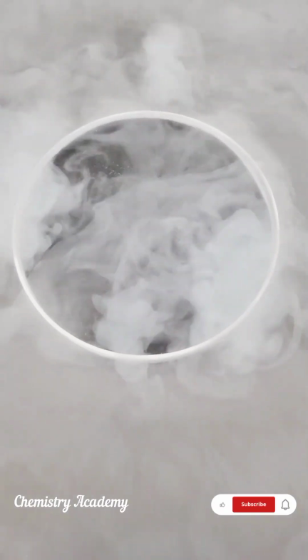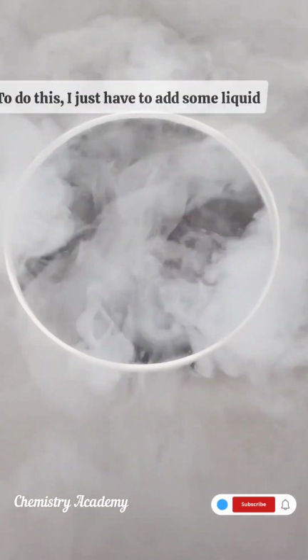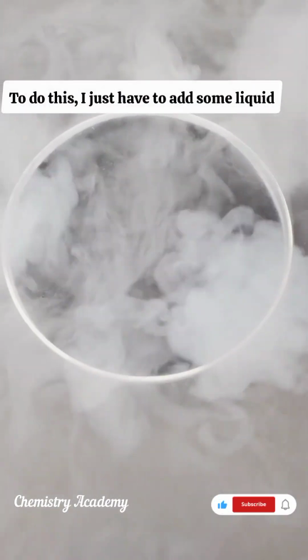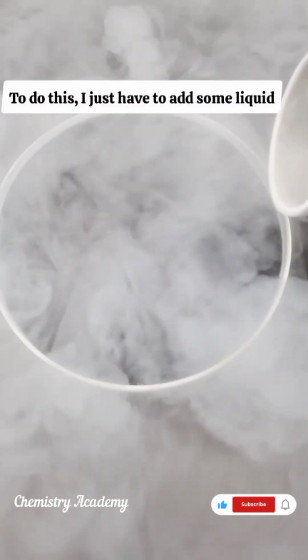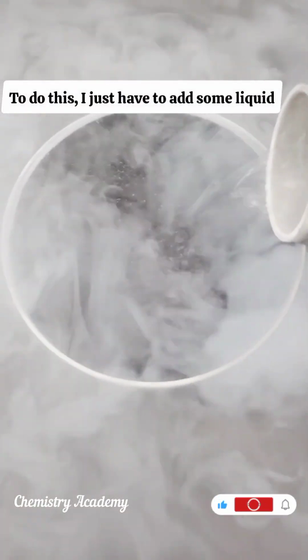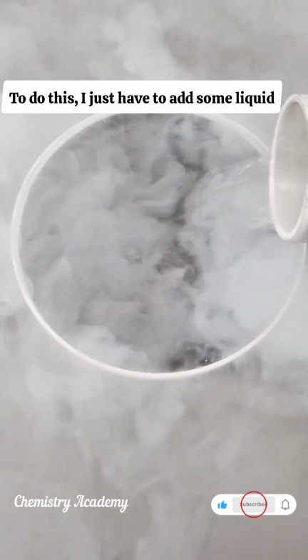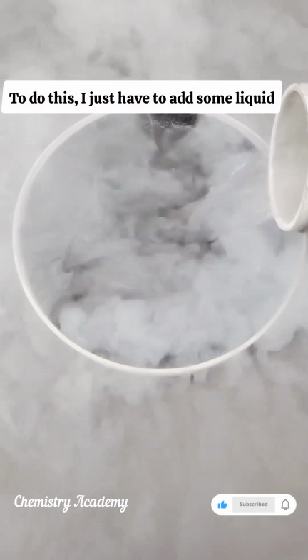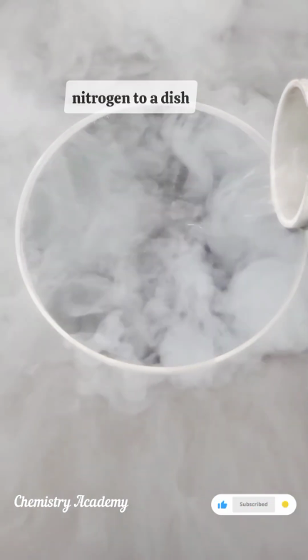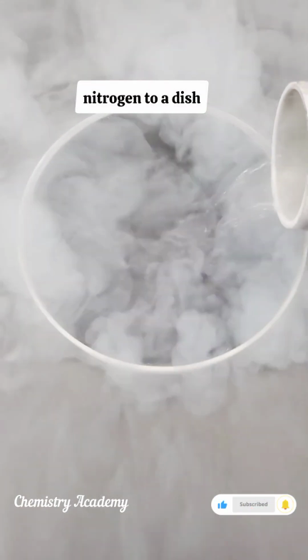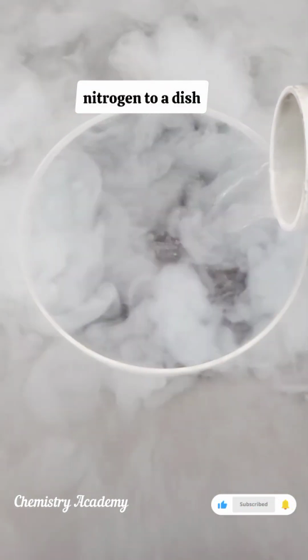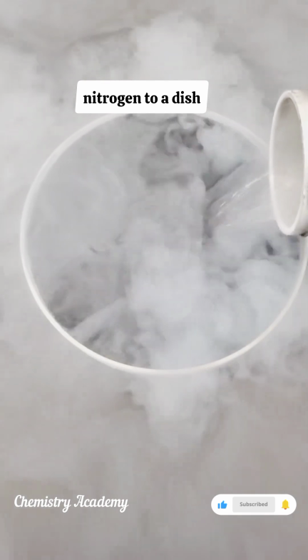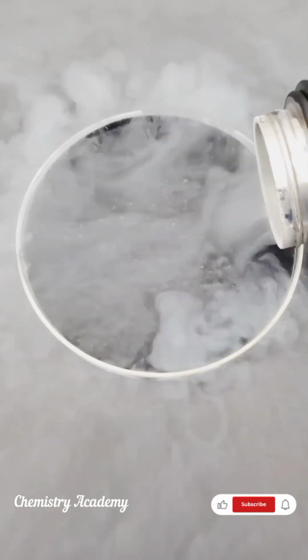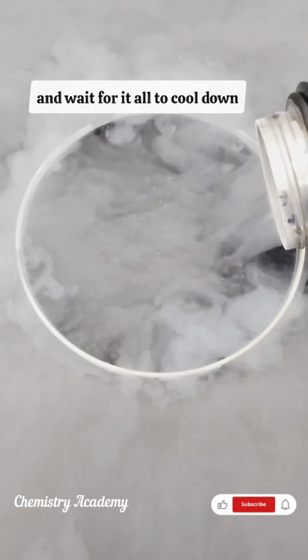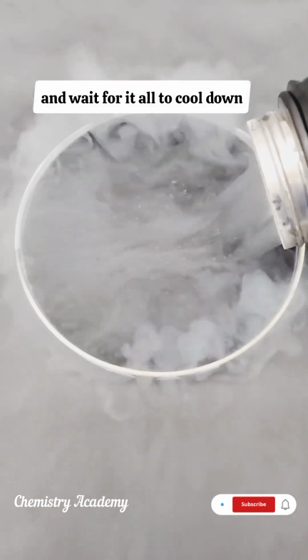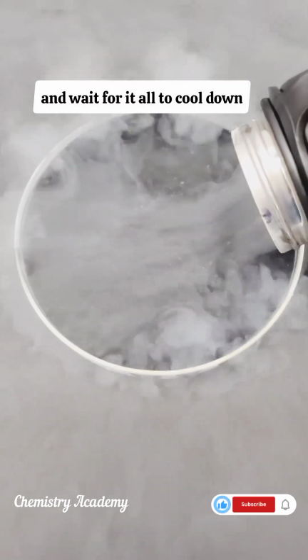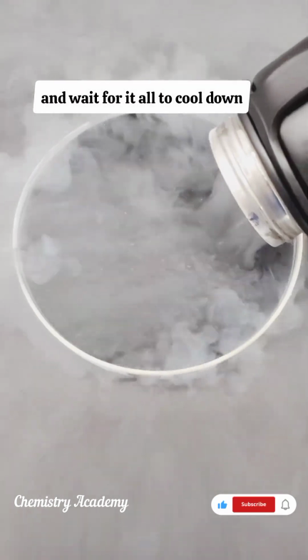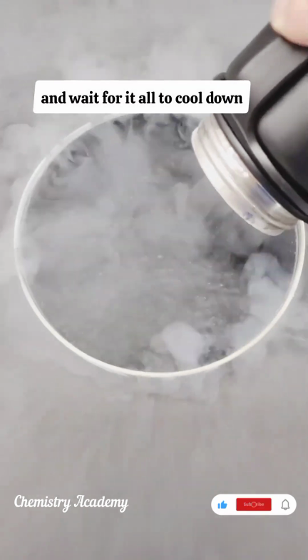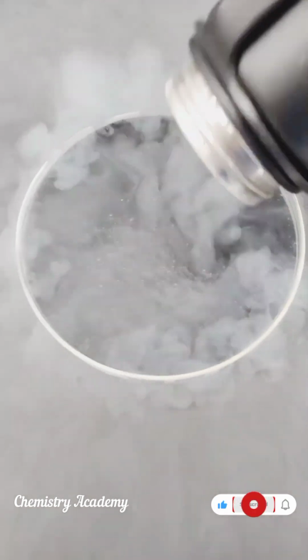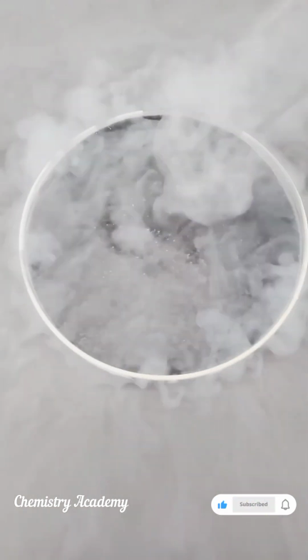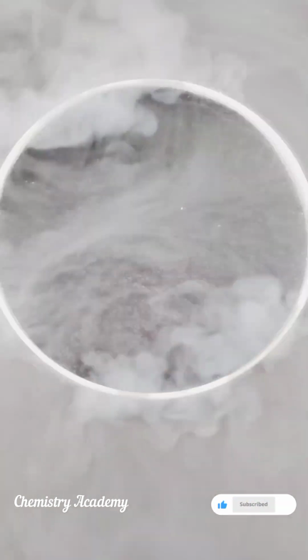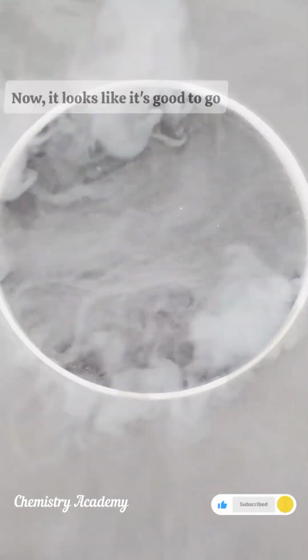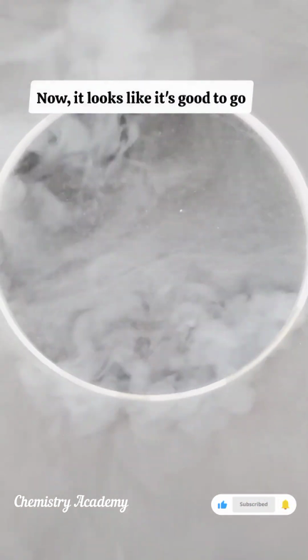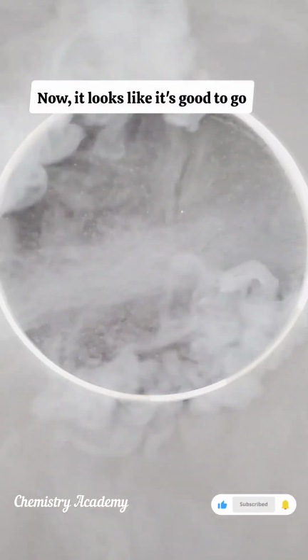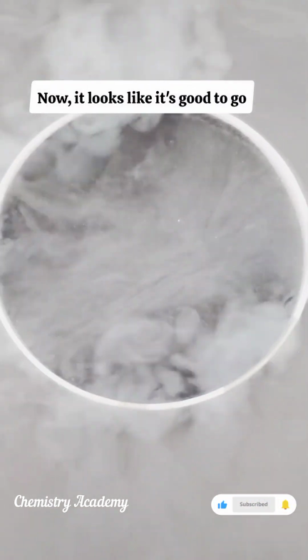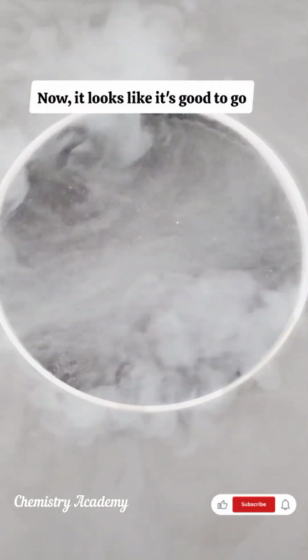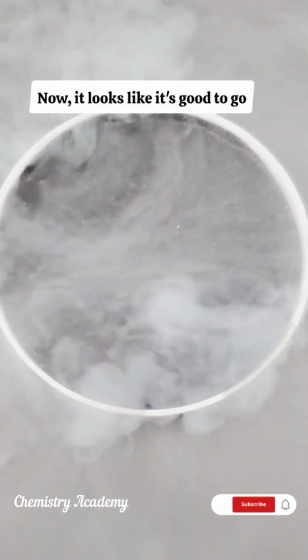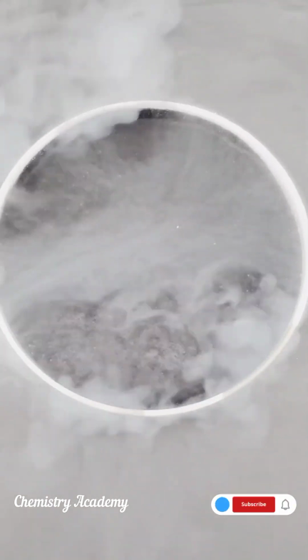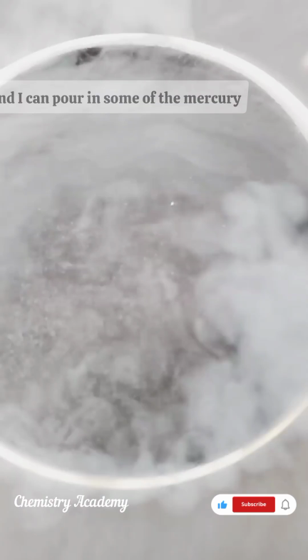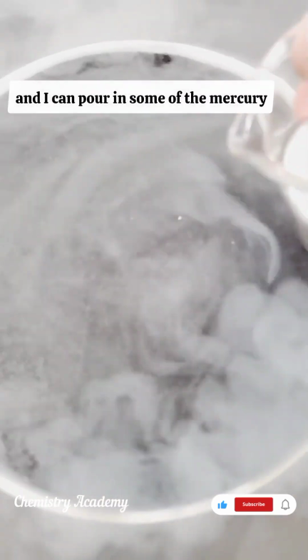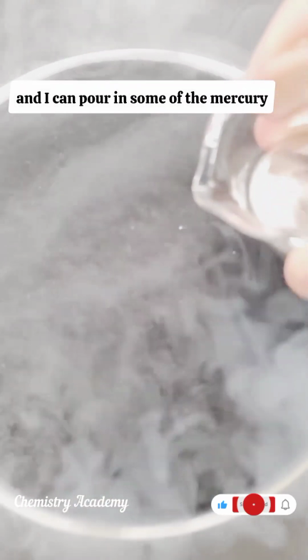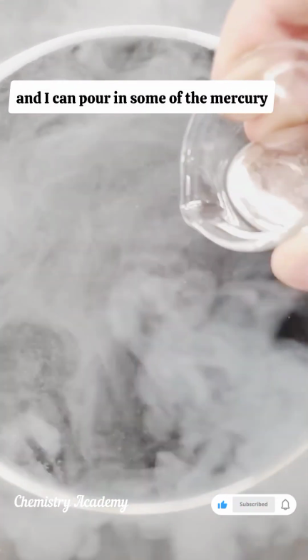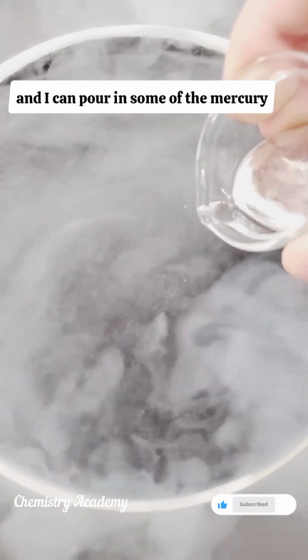To do this, I just have to add some liquid nitrogen to a dish, and wait for it all to cool down. Now, it looks like it's good to go, and I can pour in some of the mercury.